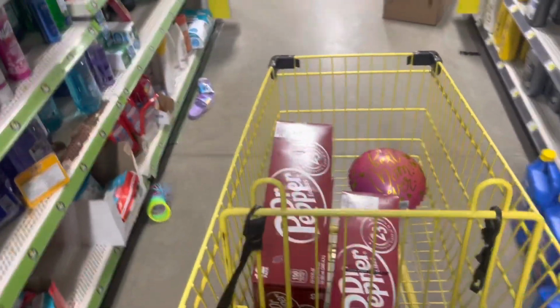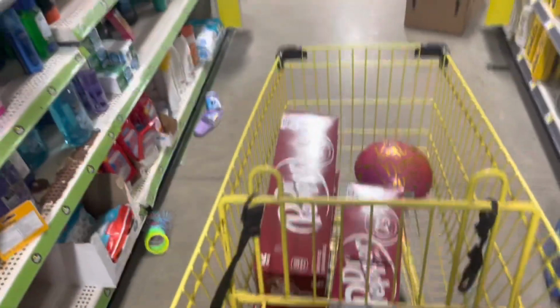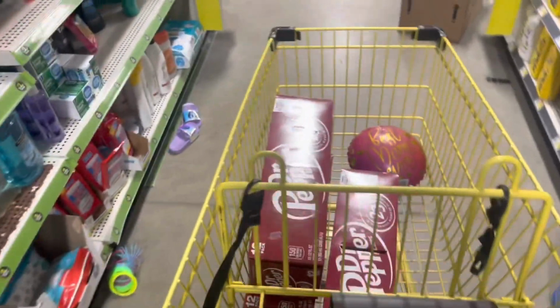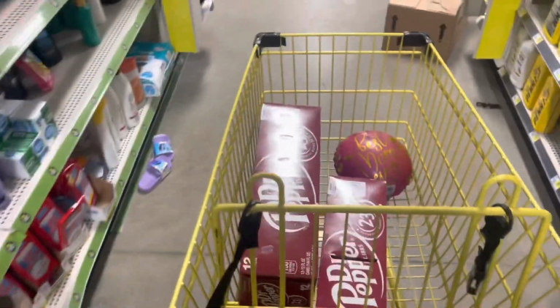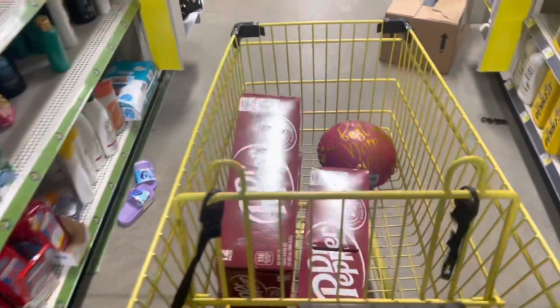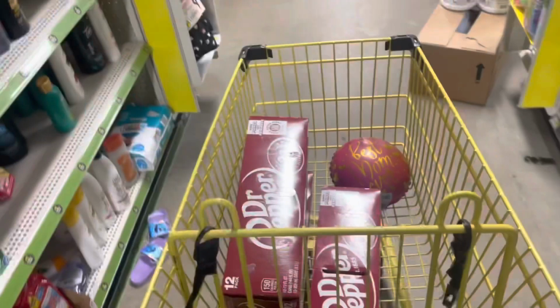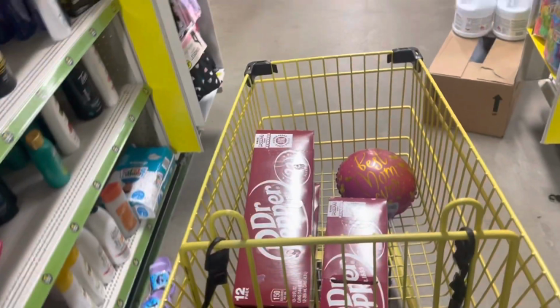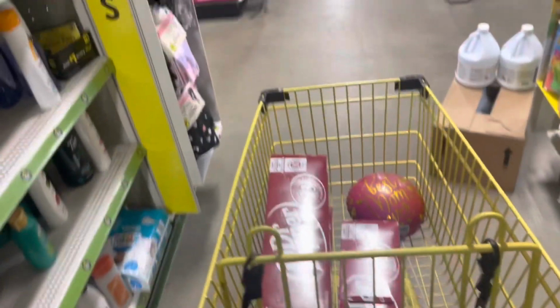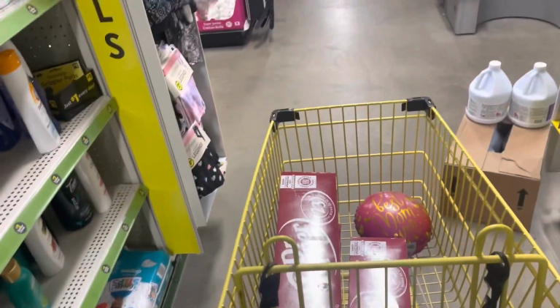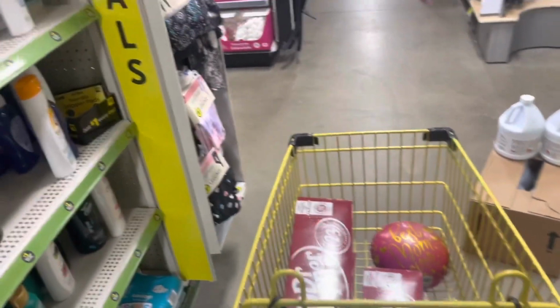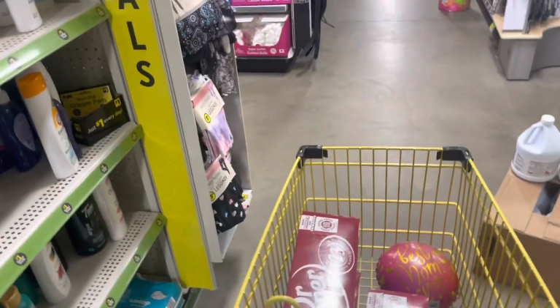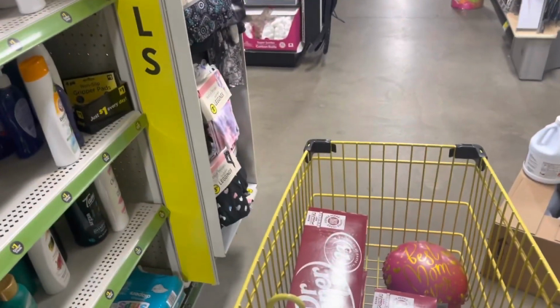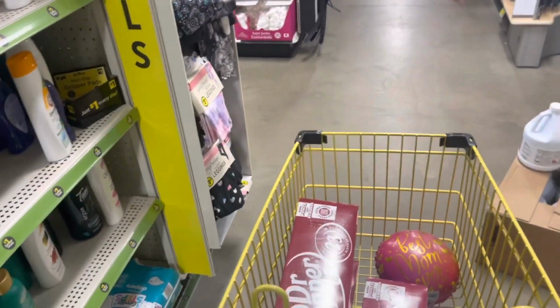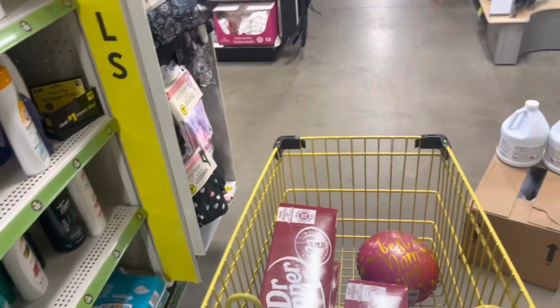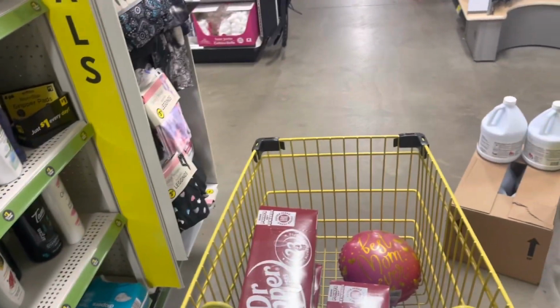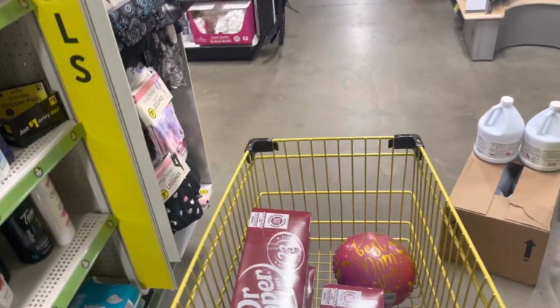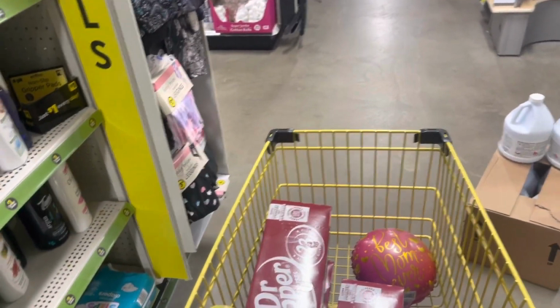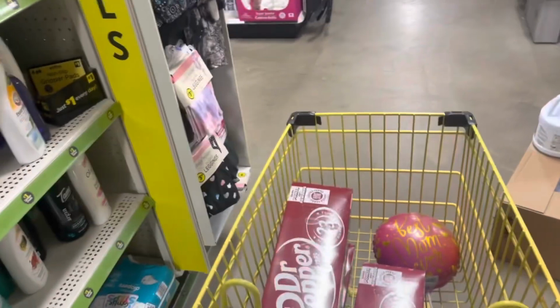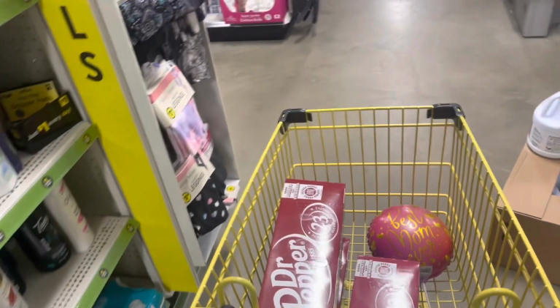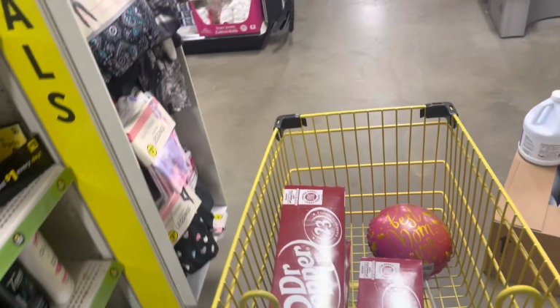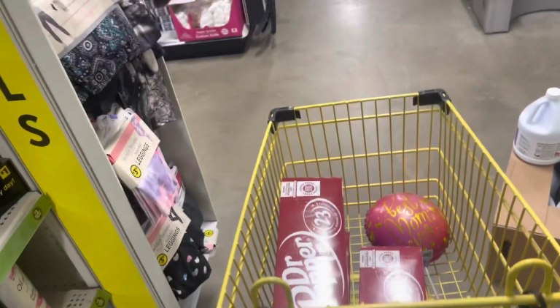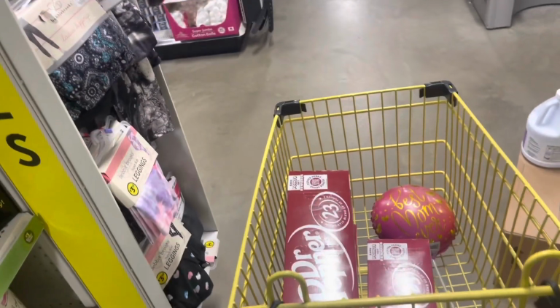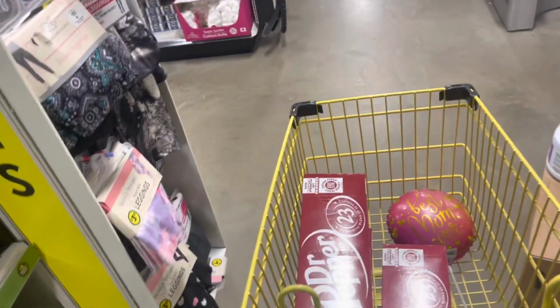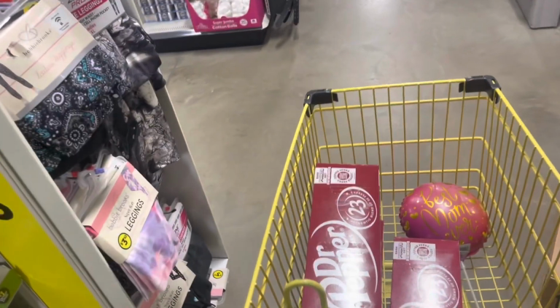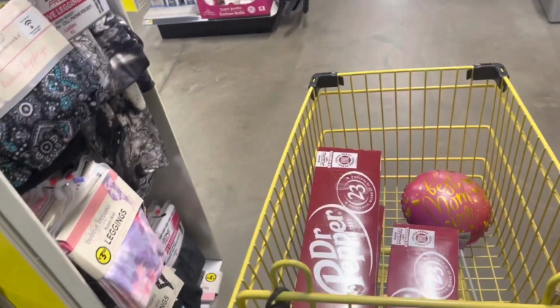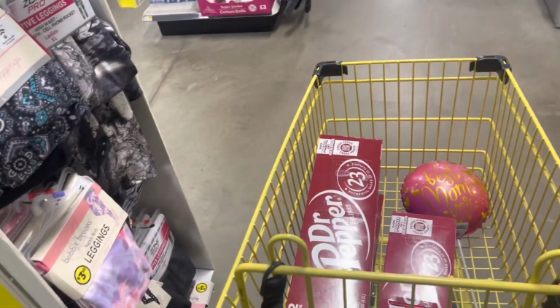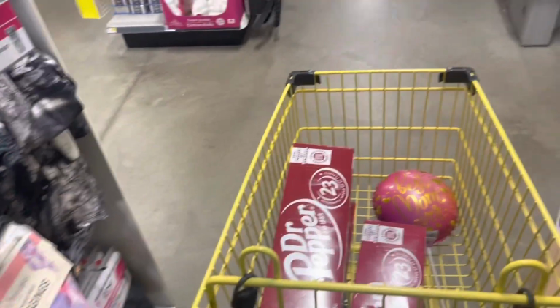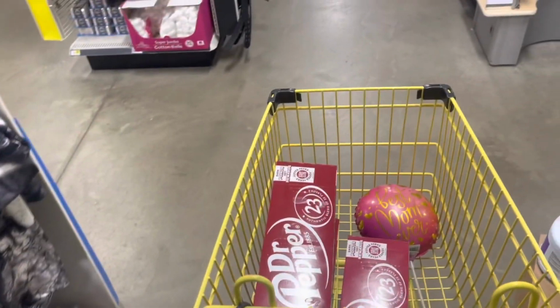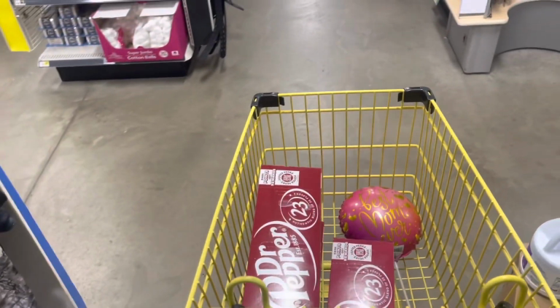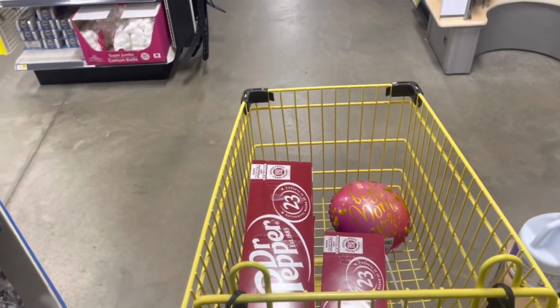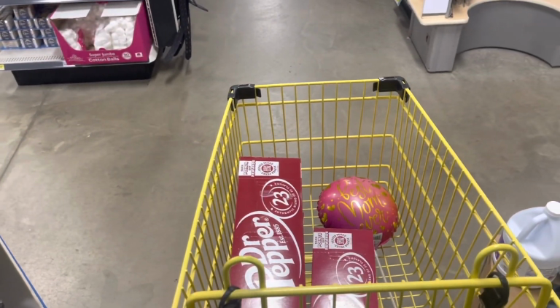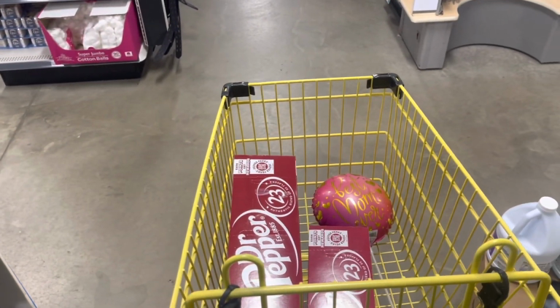And I was going to let you know about the drinks — the Dr. Peppers are on sale three for $13 this week. So that's a great deal. I'm going to pick some of those up because we need them at the house, so just wanted to share that with you.